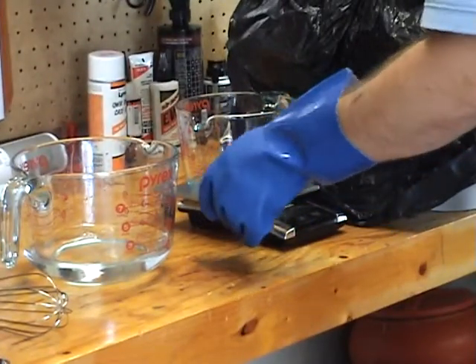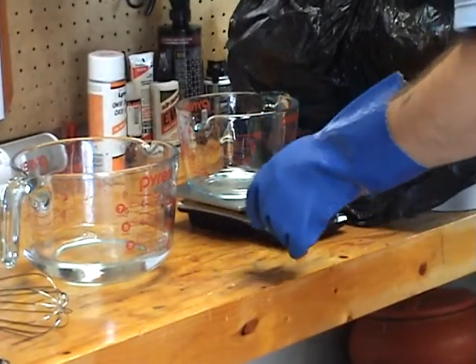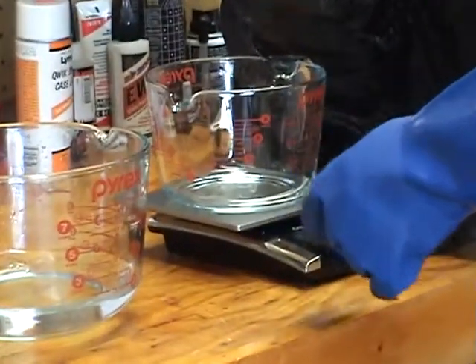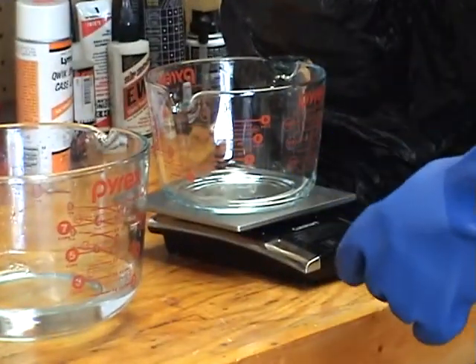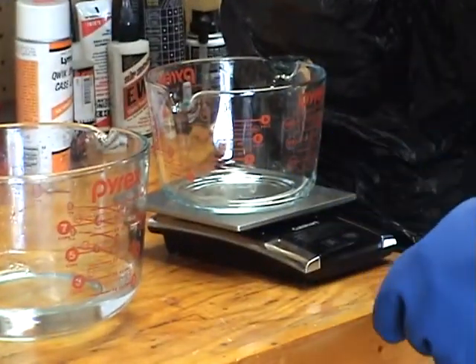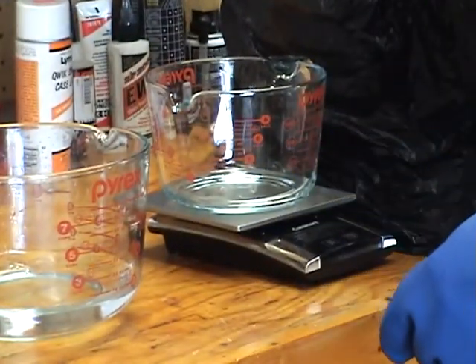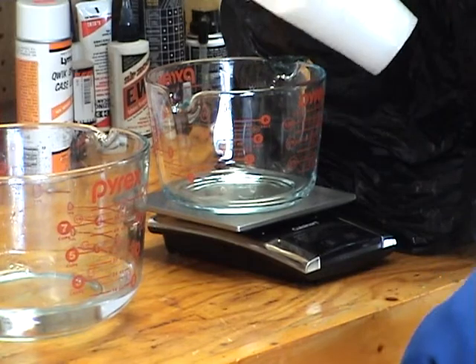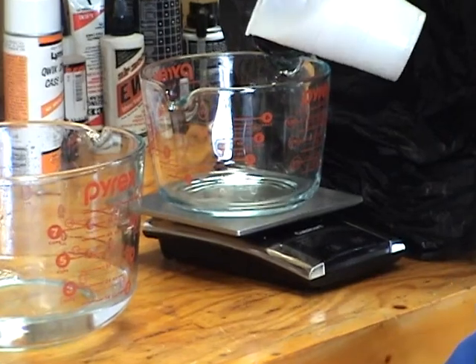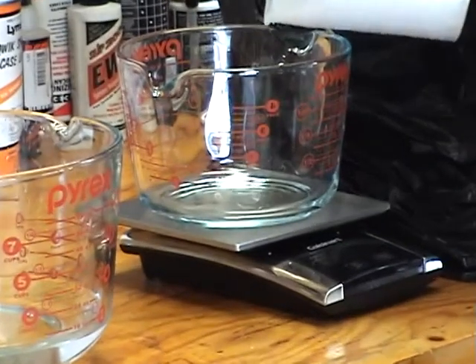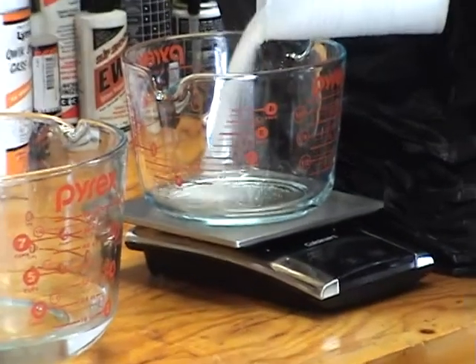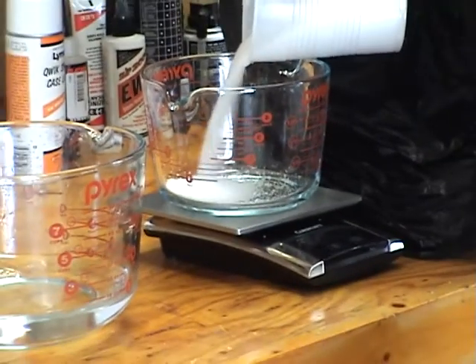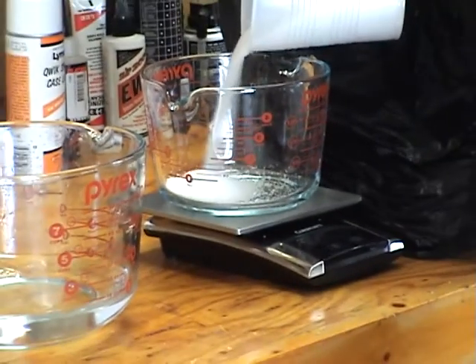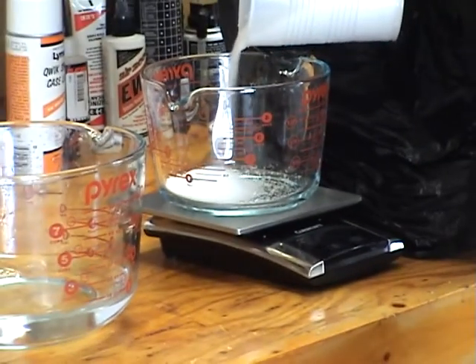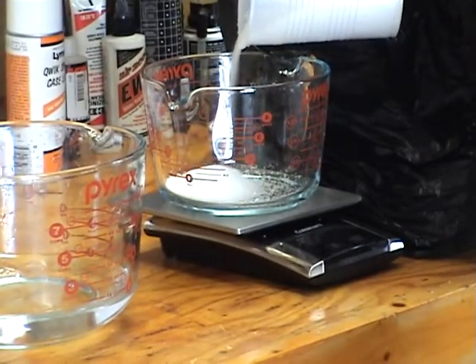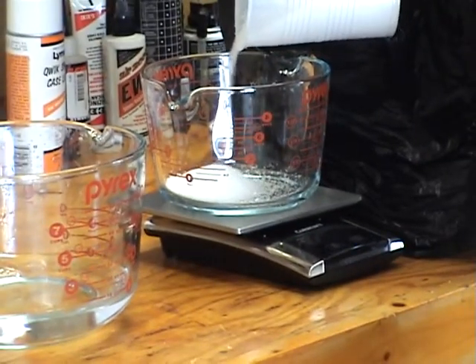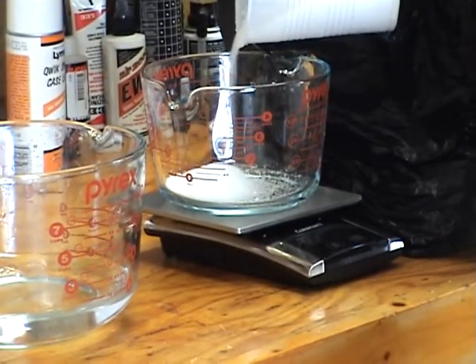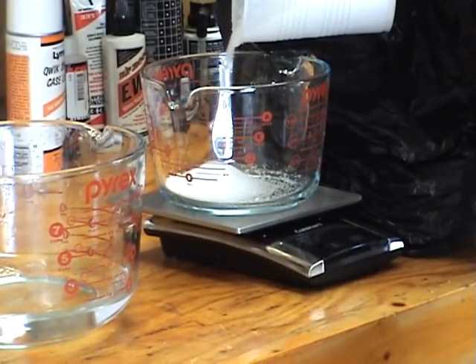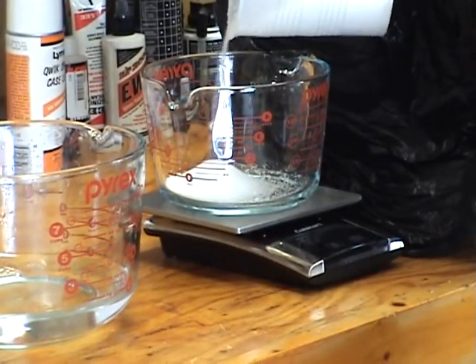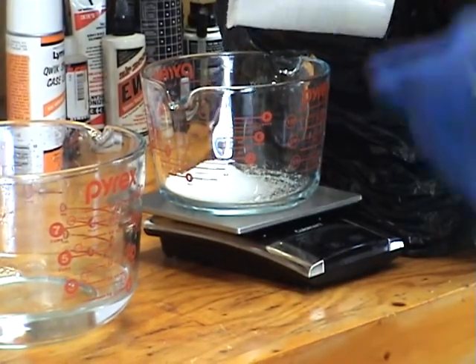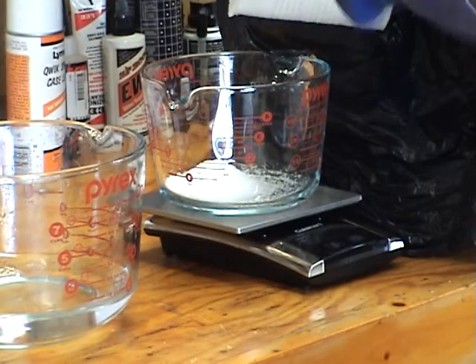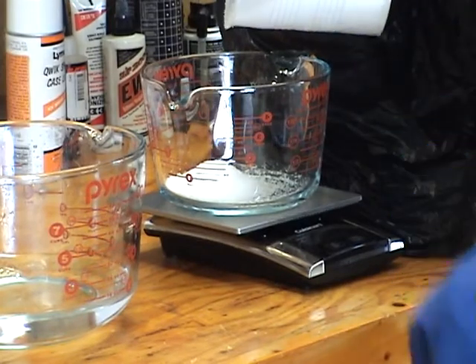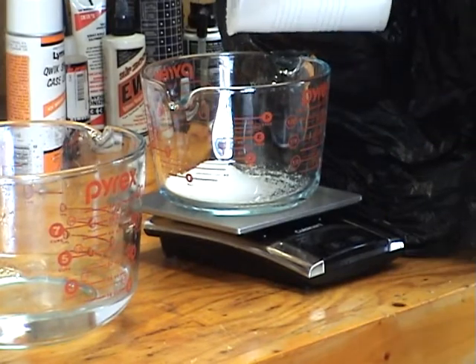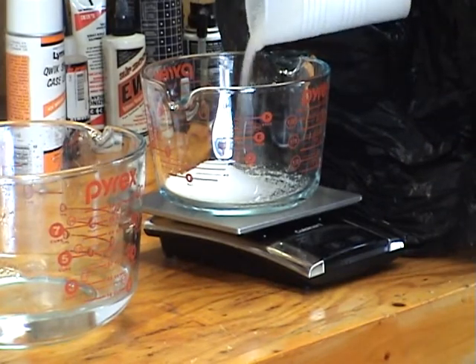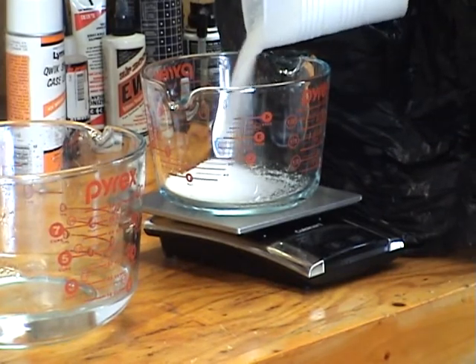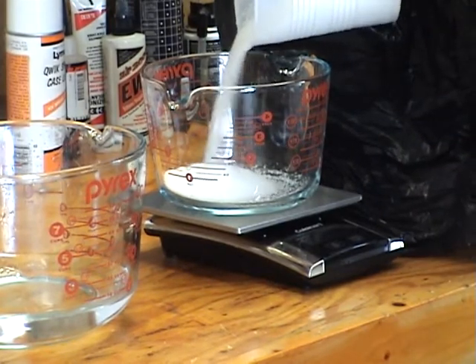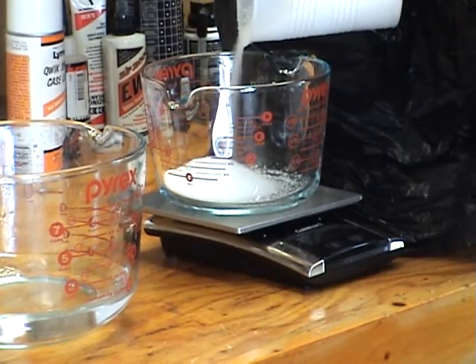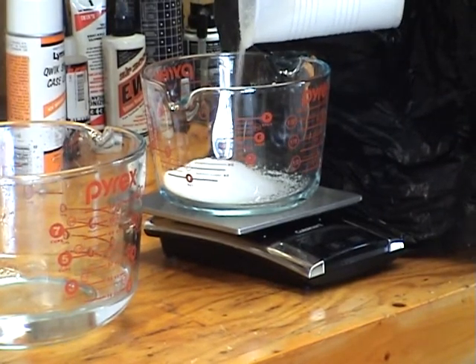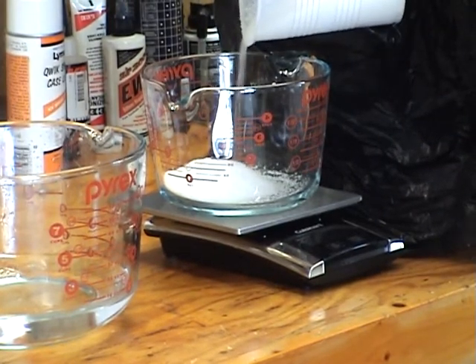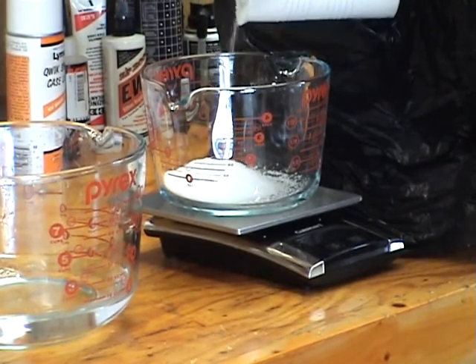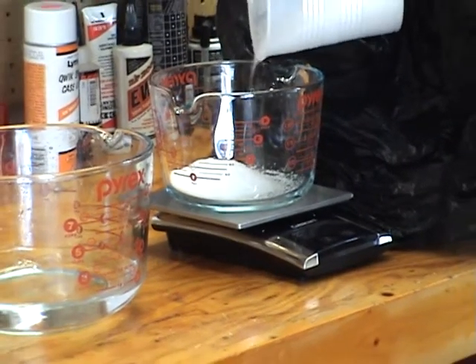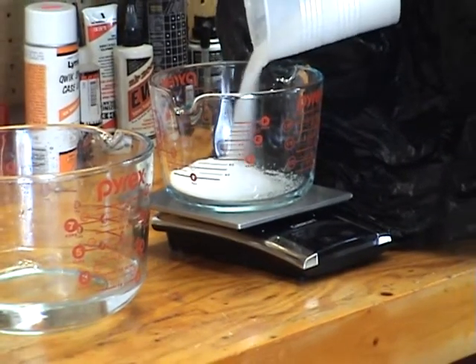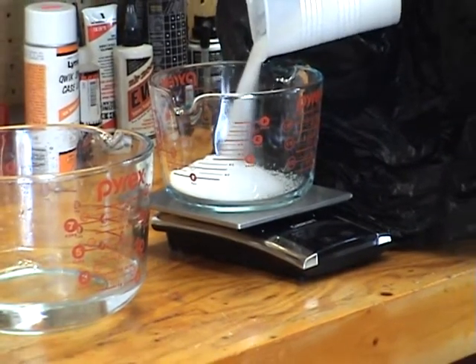I'm at zero now and I need 354 grams of lye.